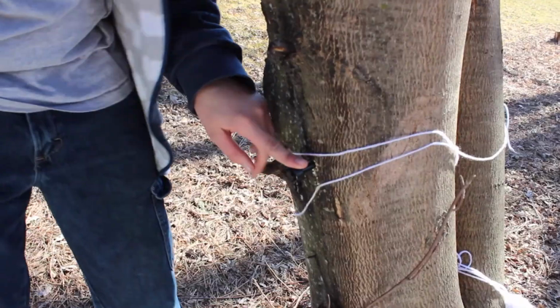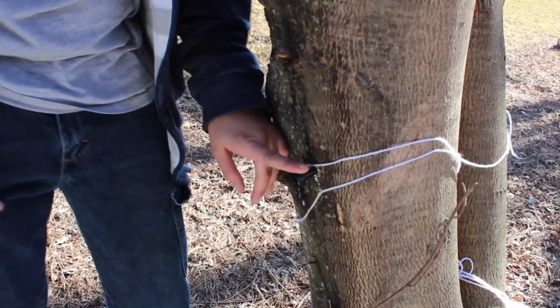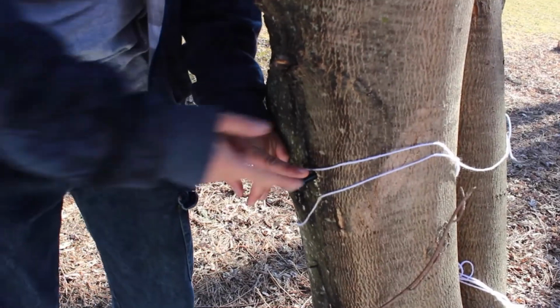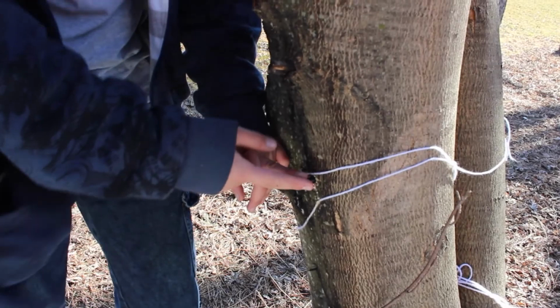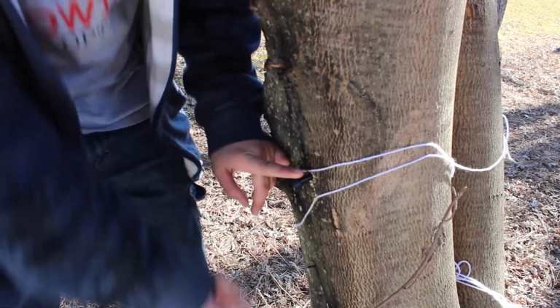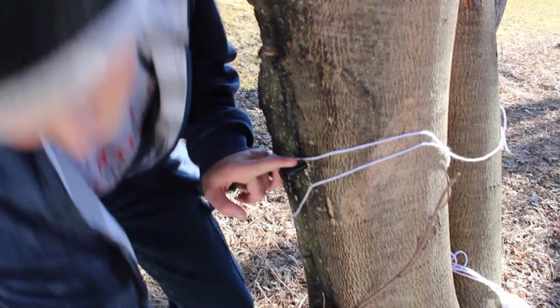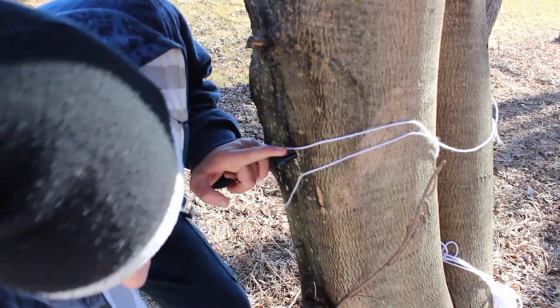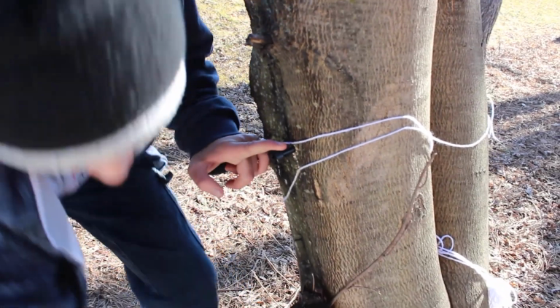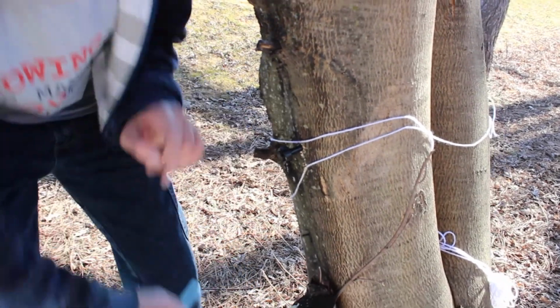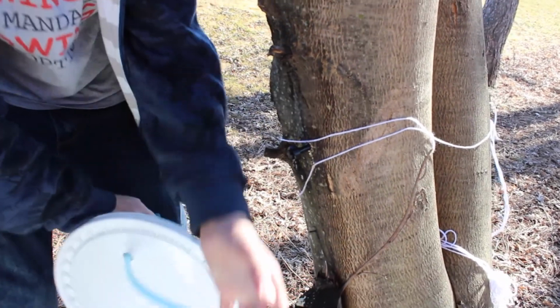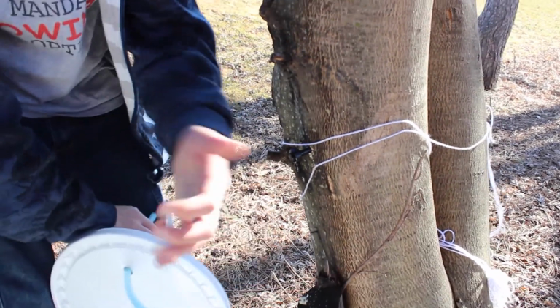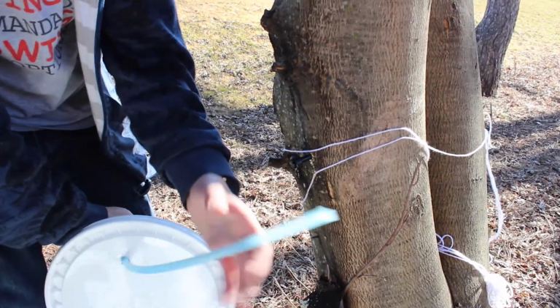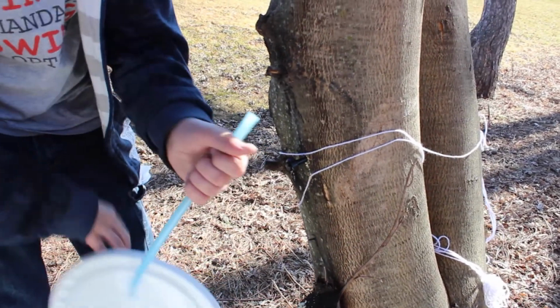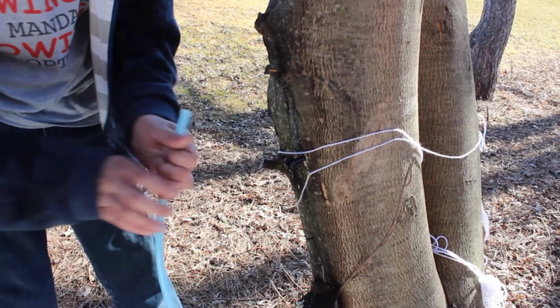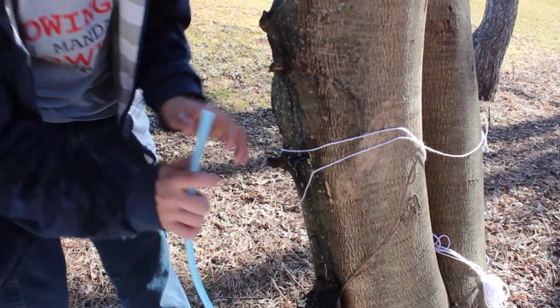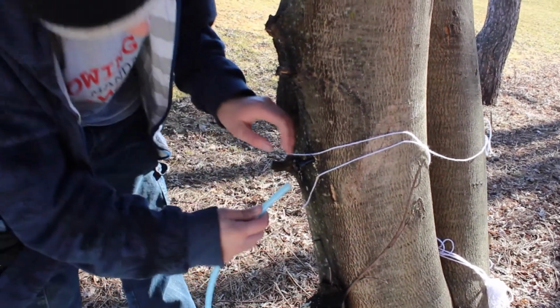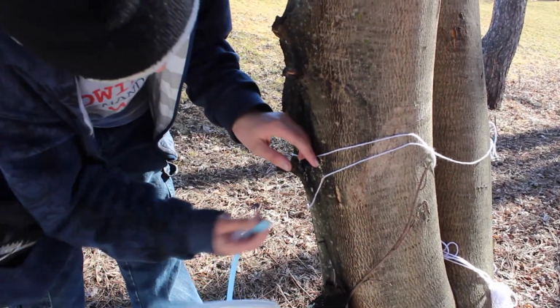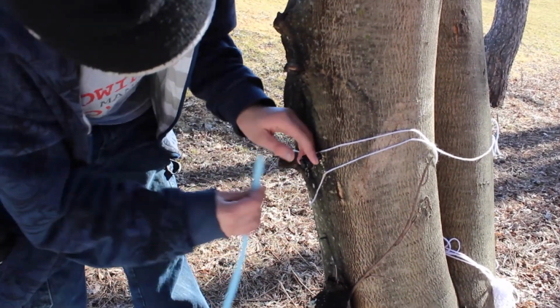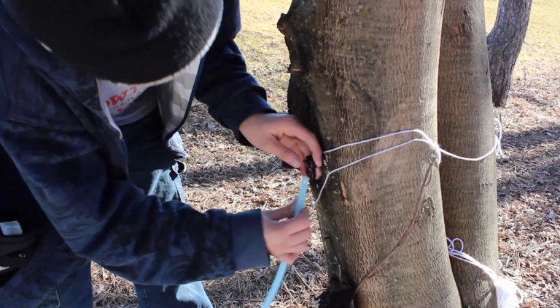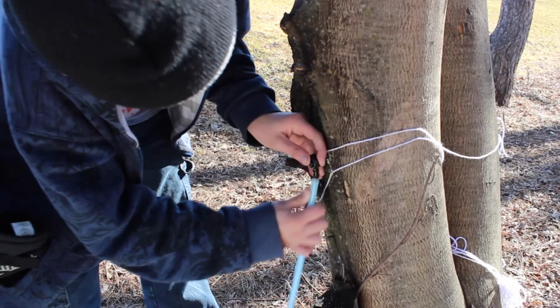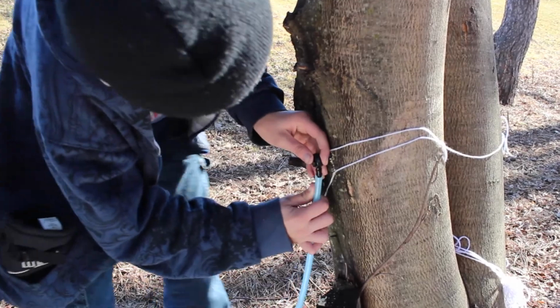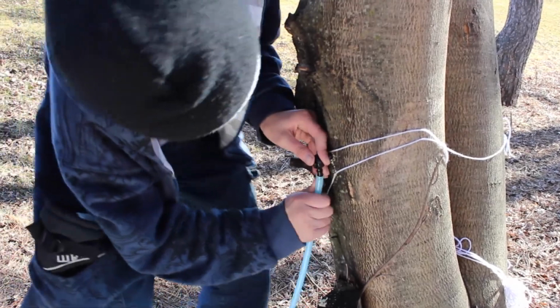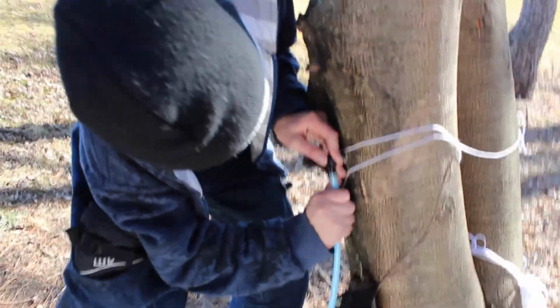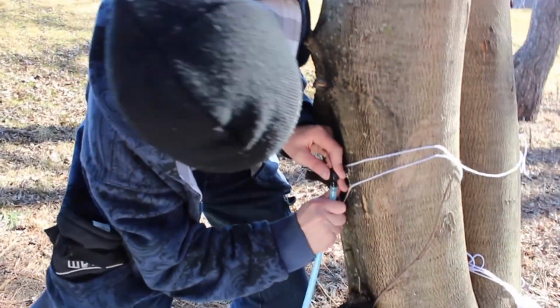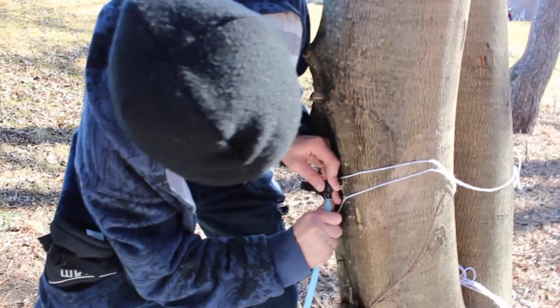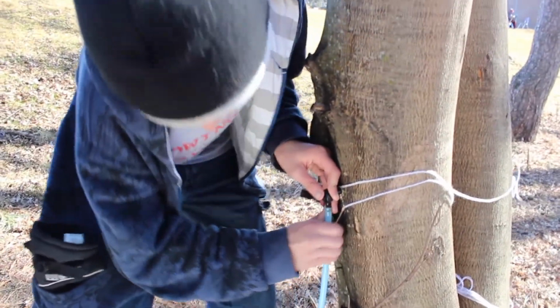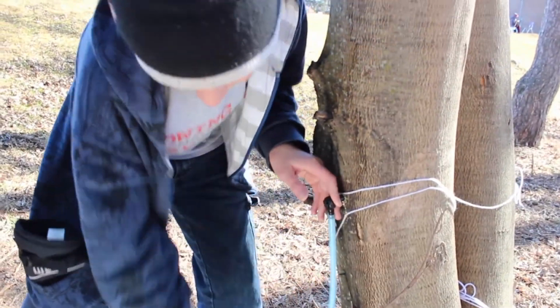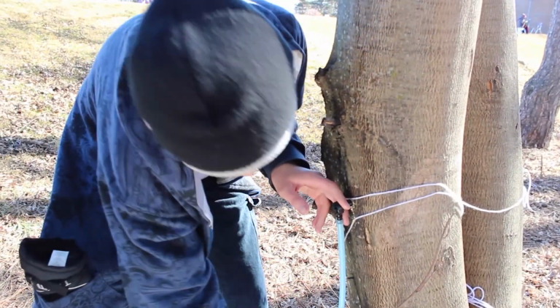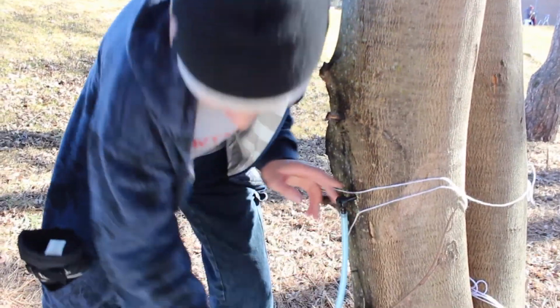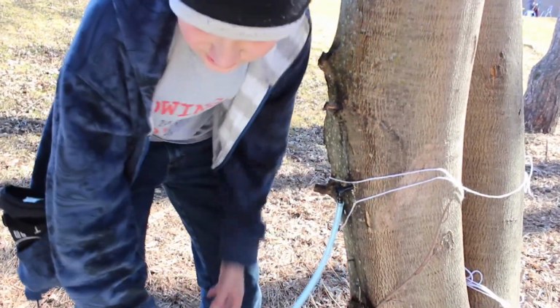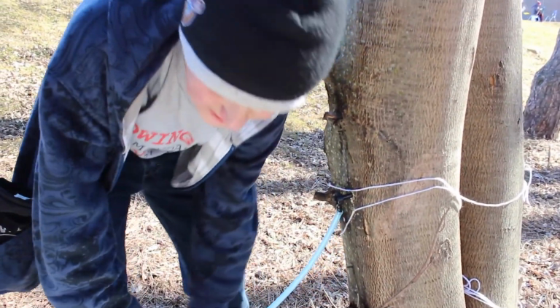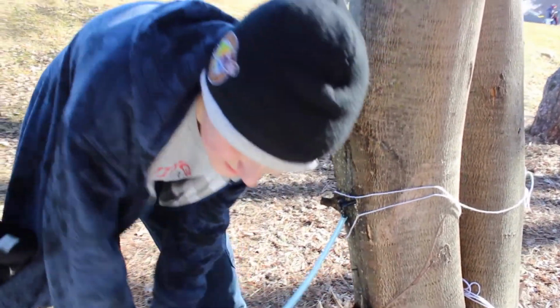So this goes into the tree, then you just hook this little tube up right onto this, and then gravity and nature does it.